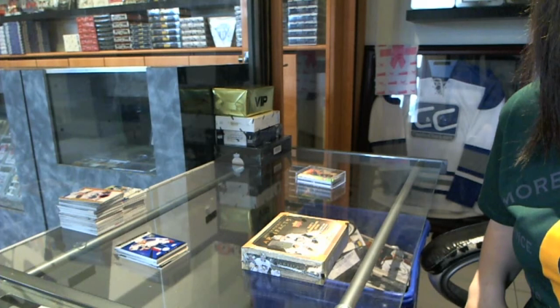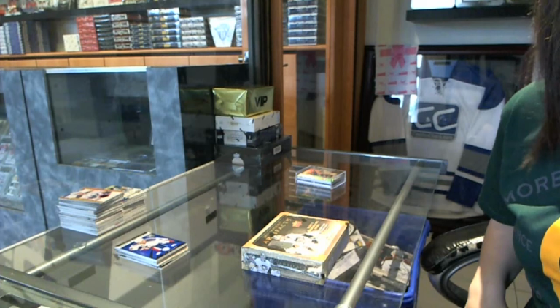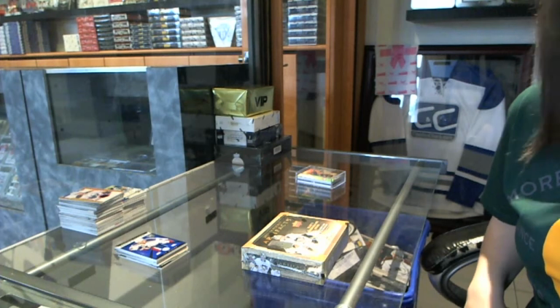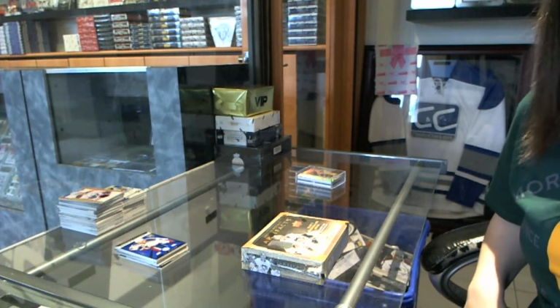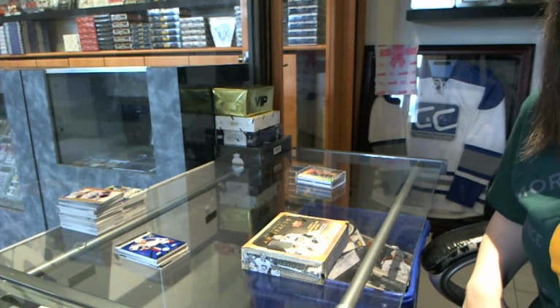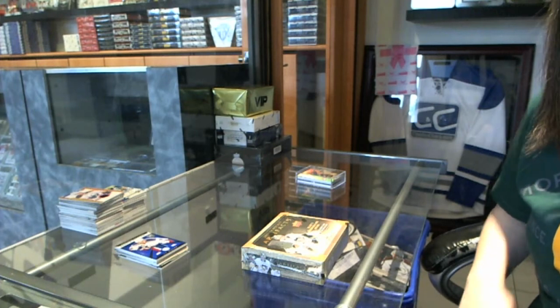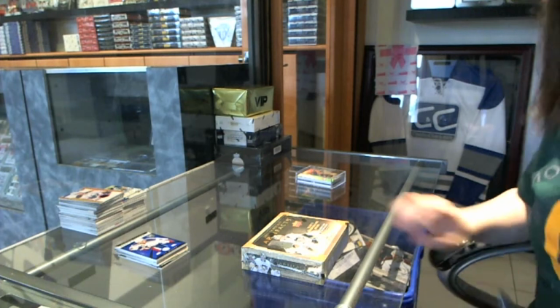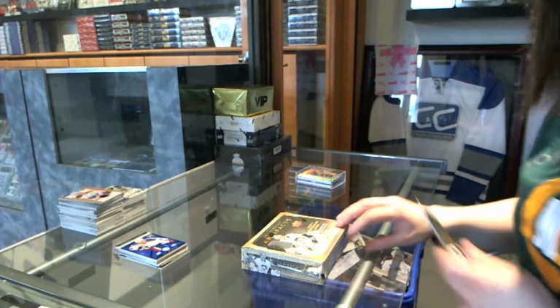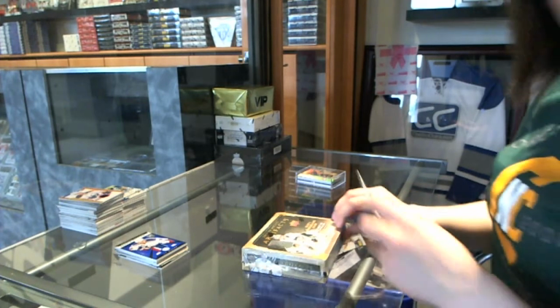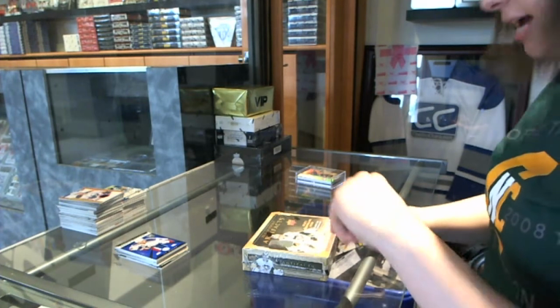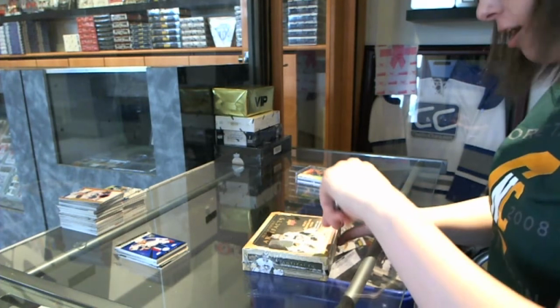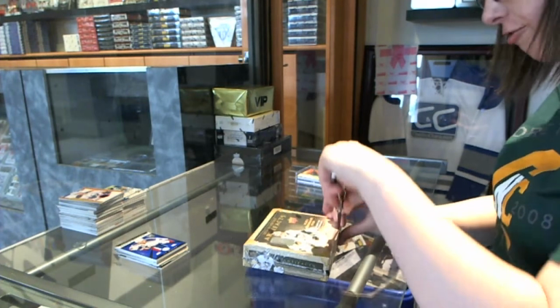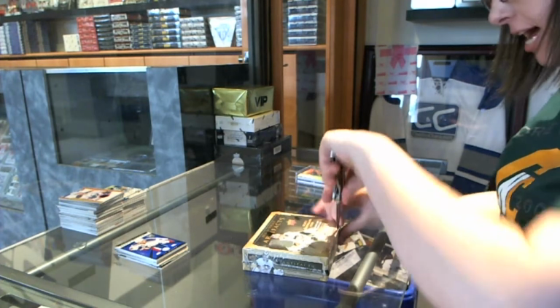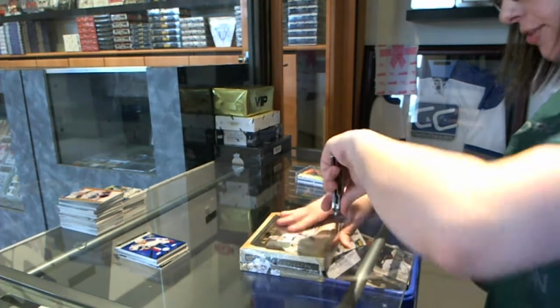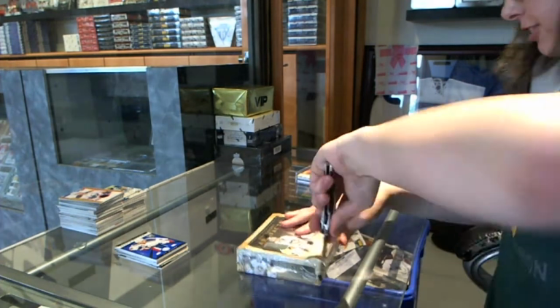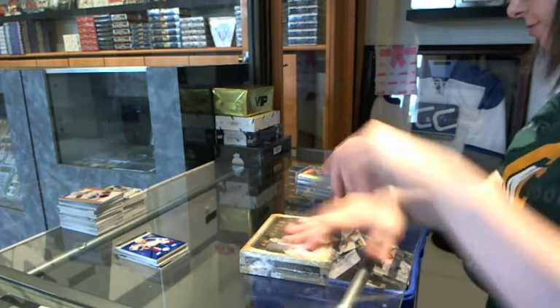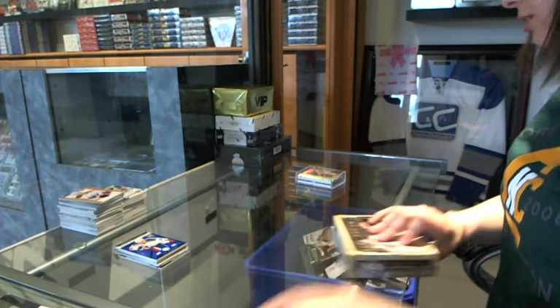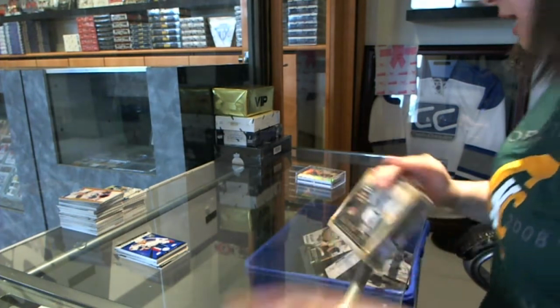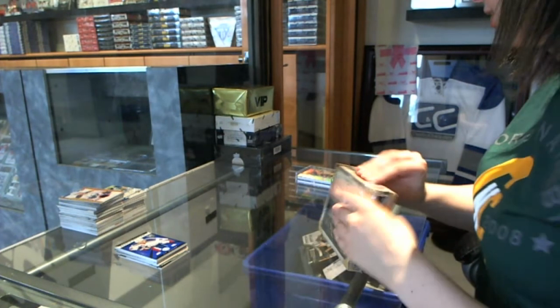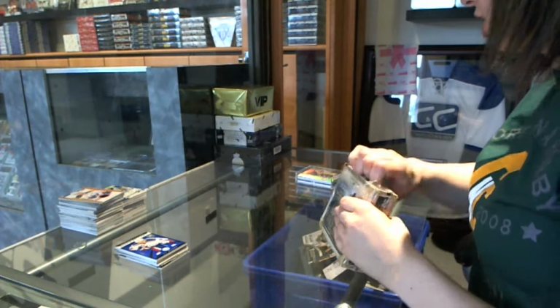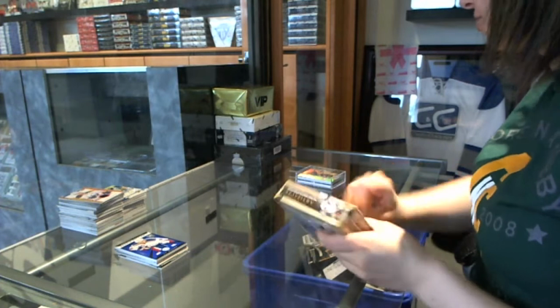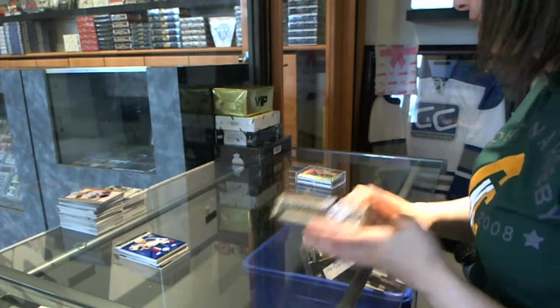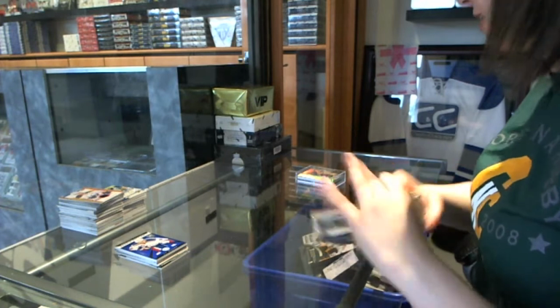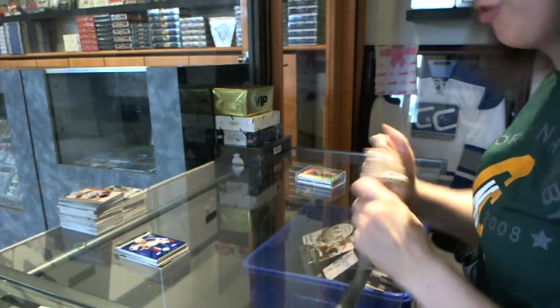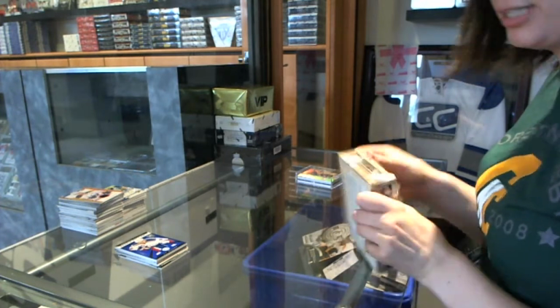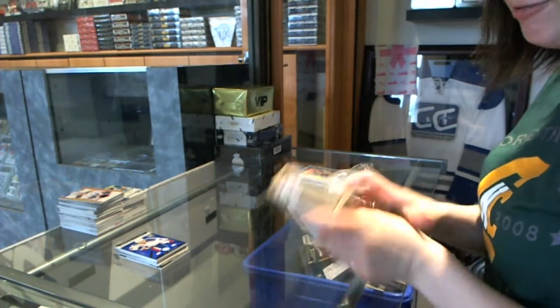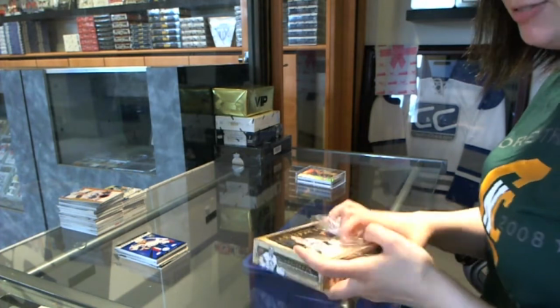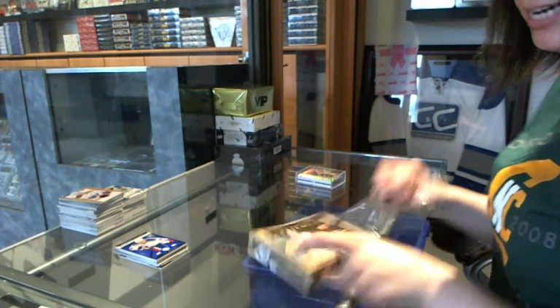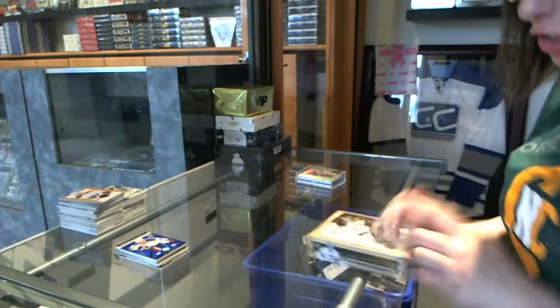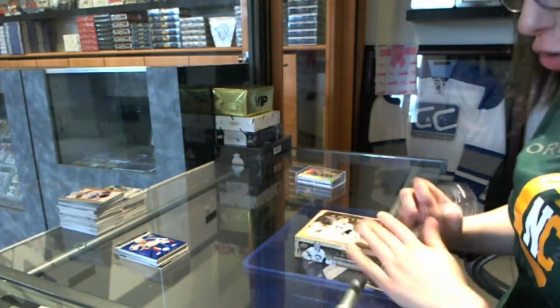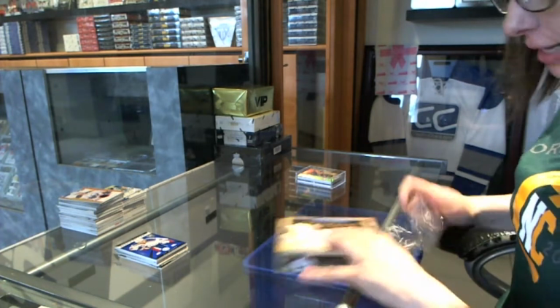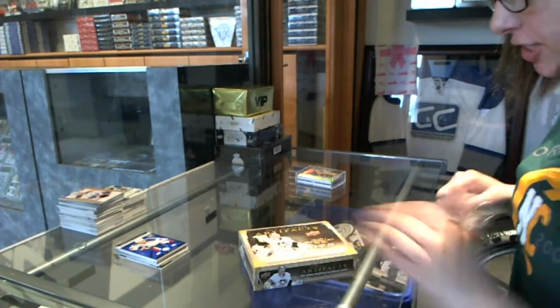Continuing on C&C Group Rake 4805 with 1314 Upper Deck Artifacts and the 1415 Trilogy.